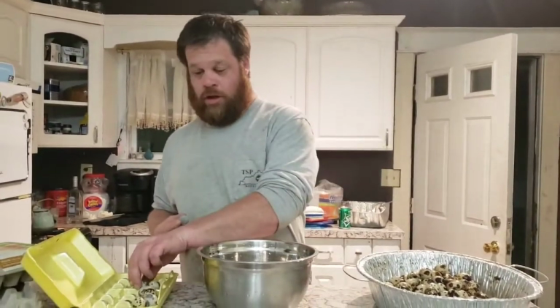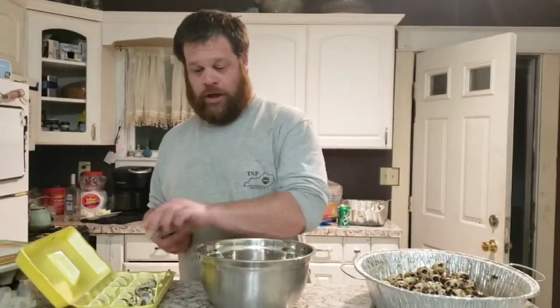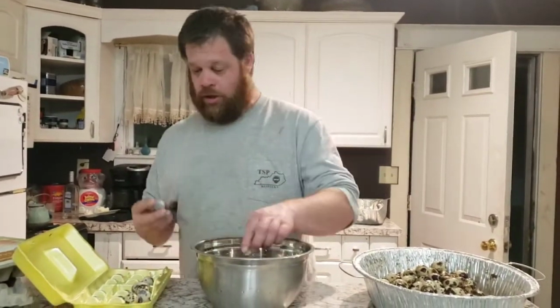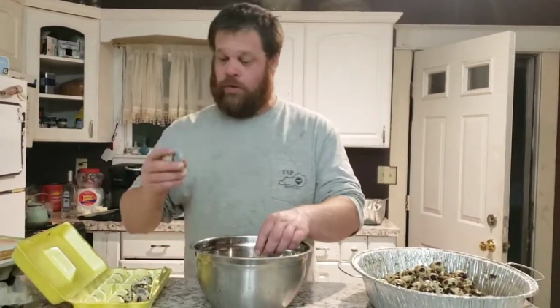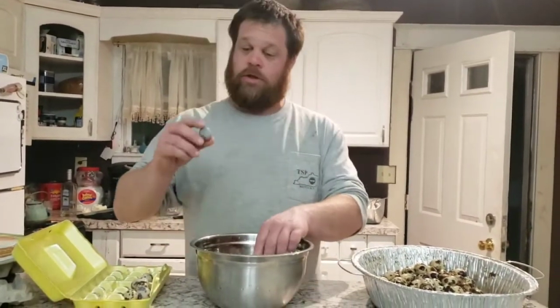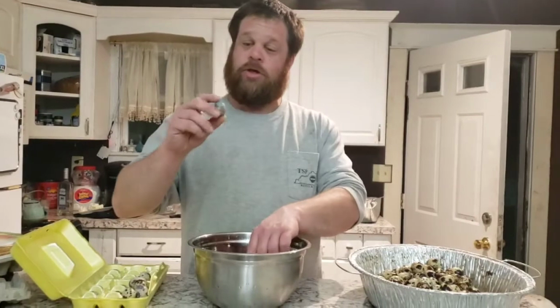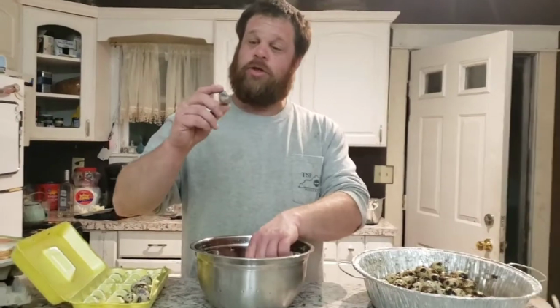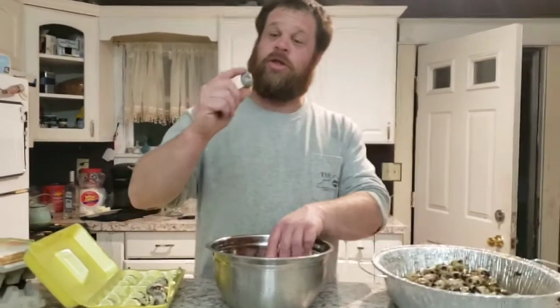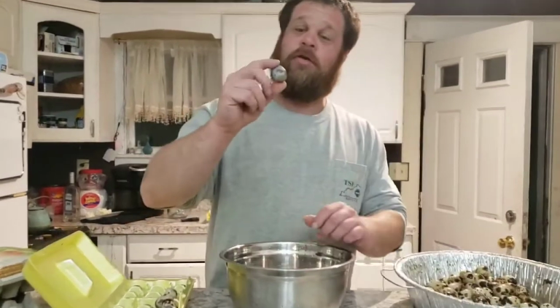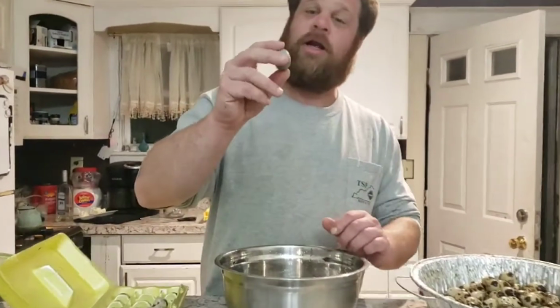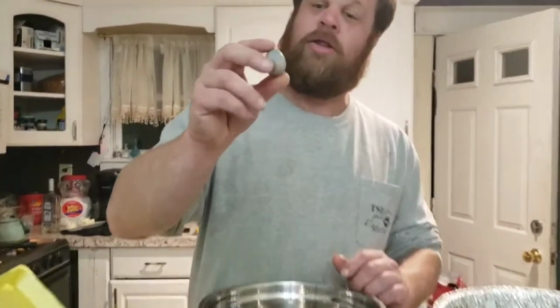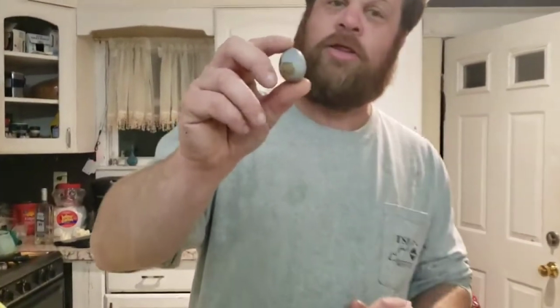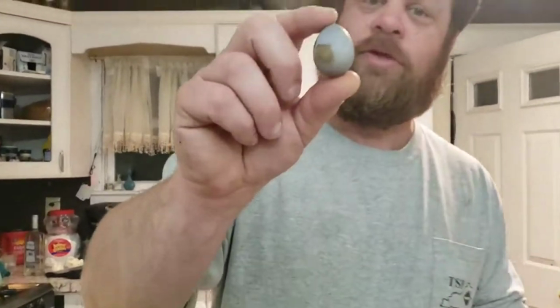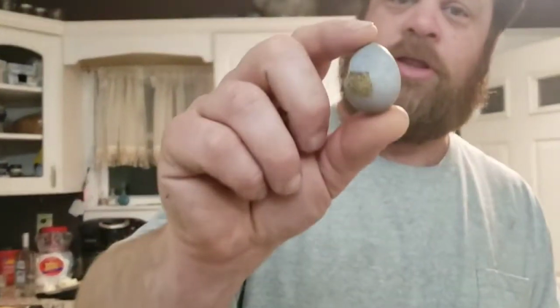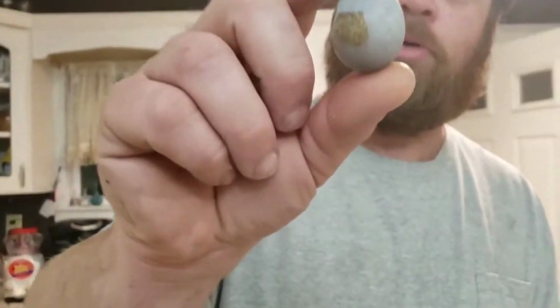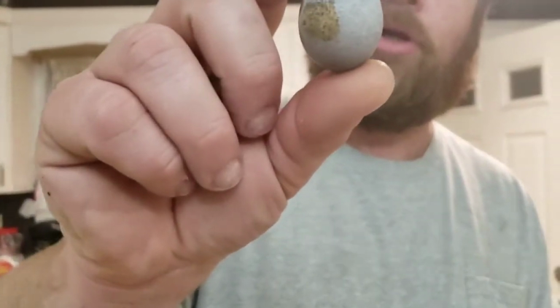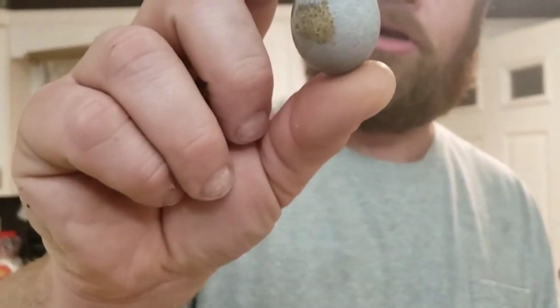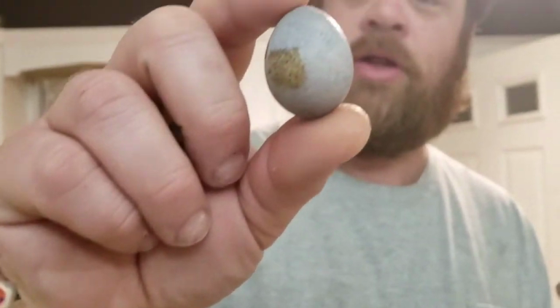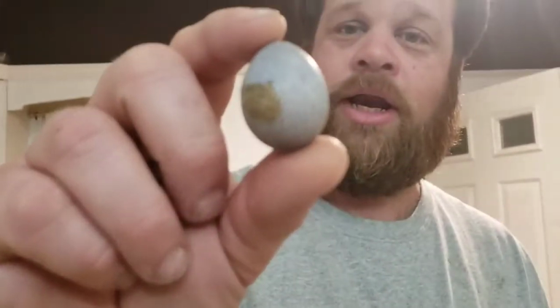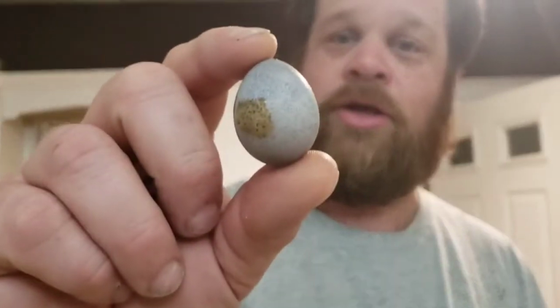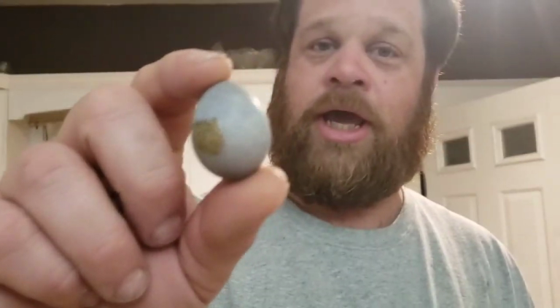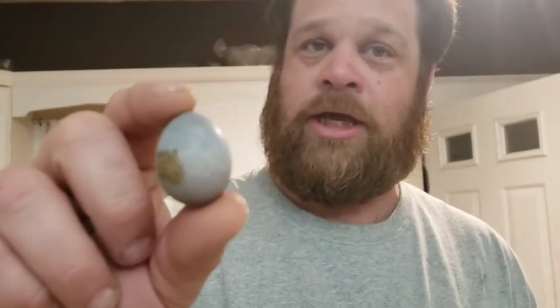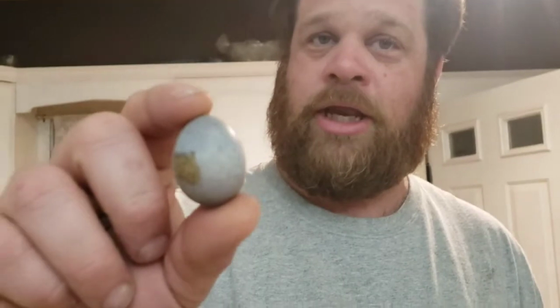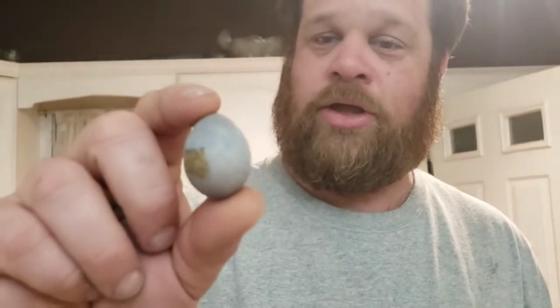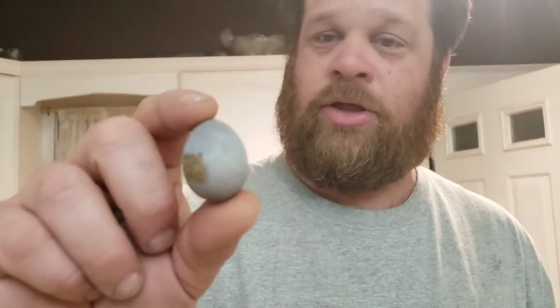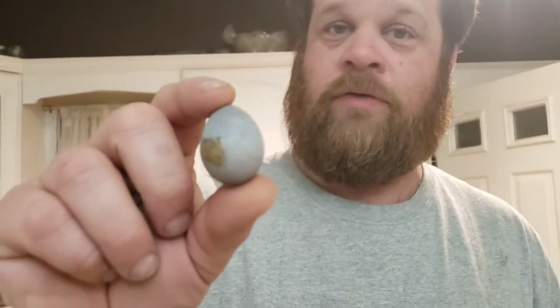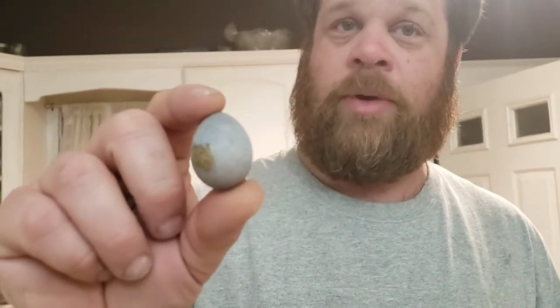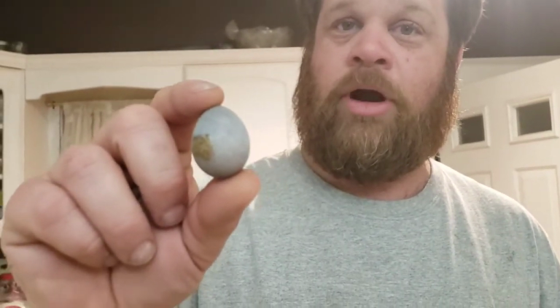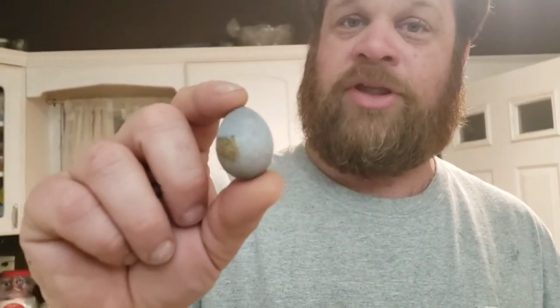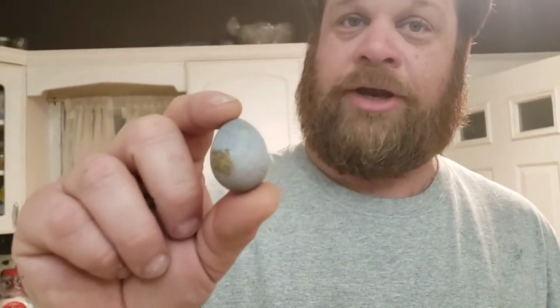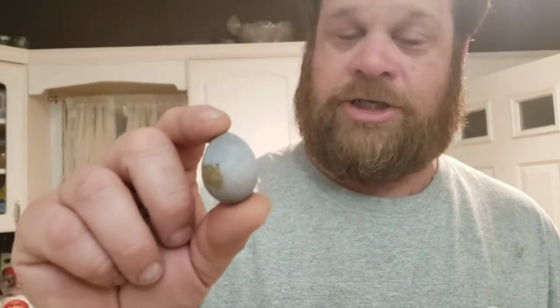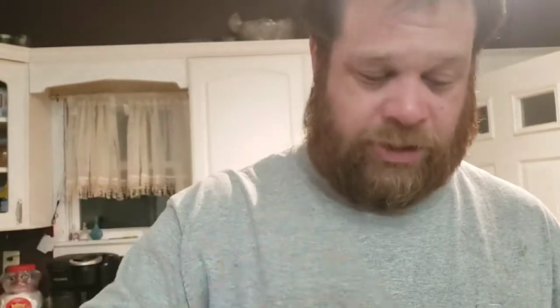I want to show you this egg right here — if you see the blue tint to it, that is an egg from a bird with celadon genes.